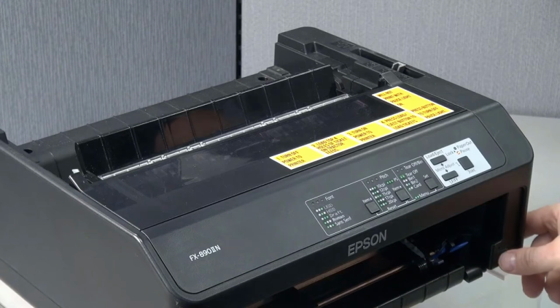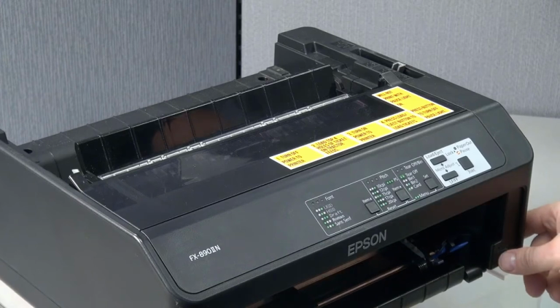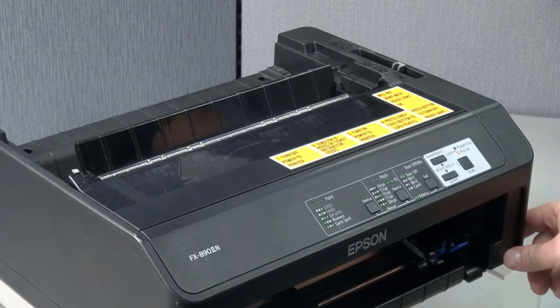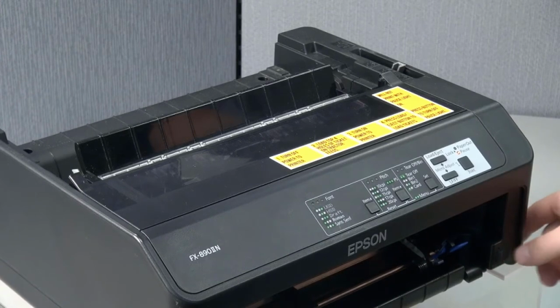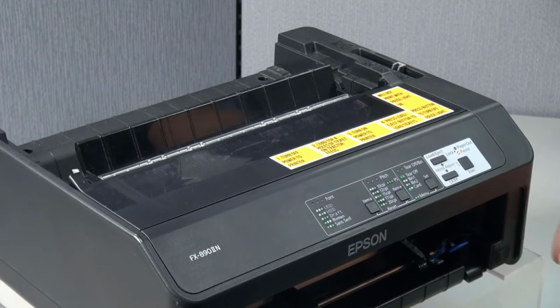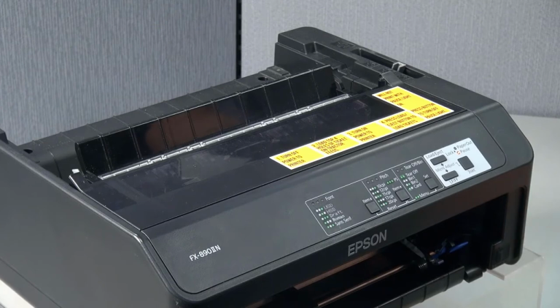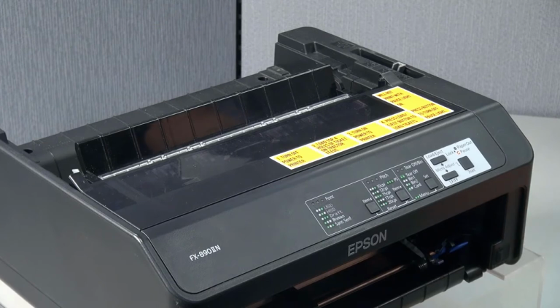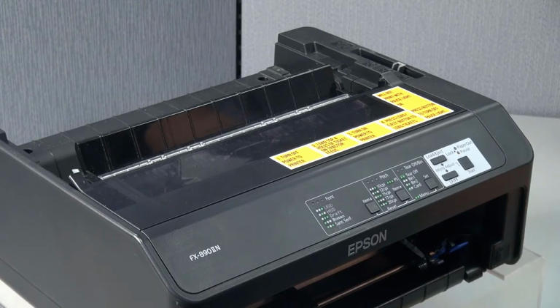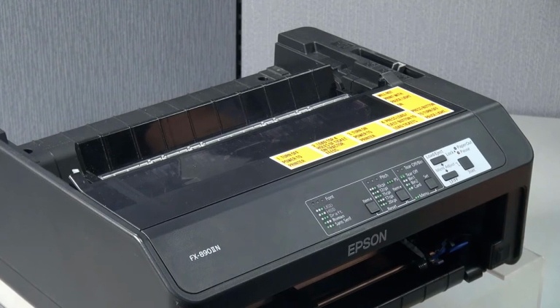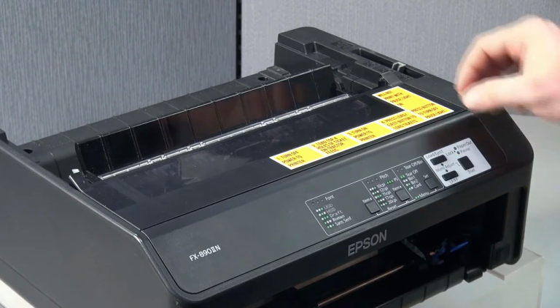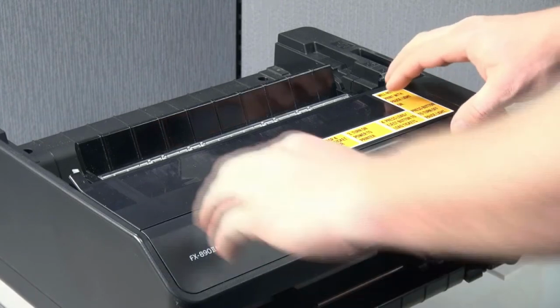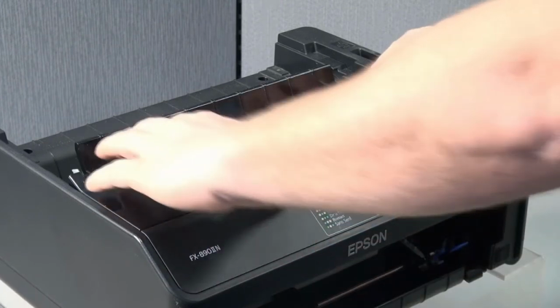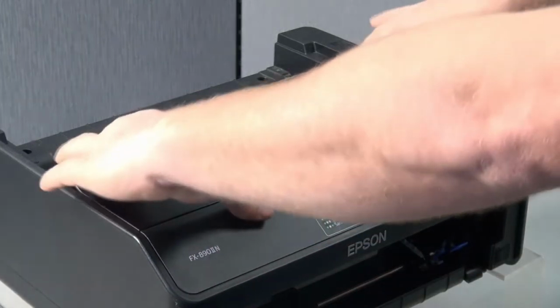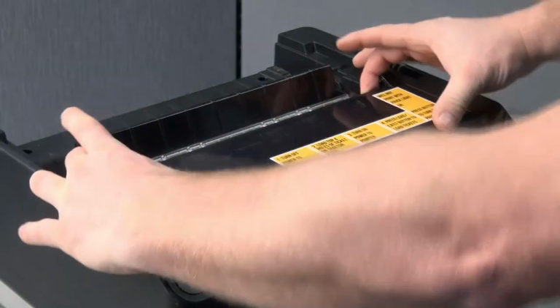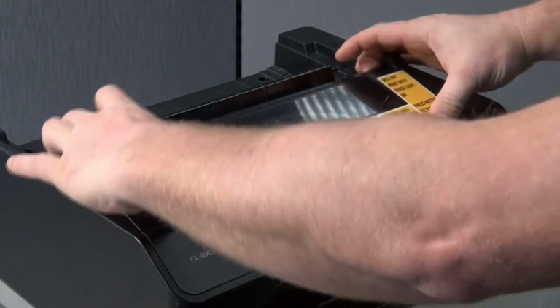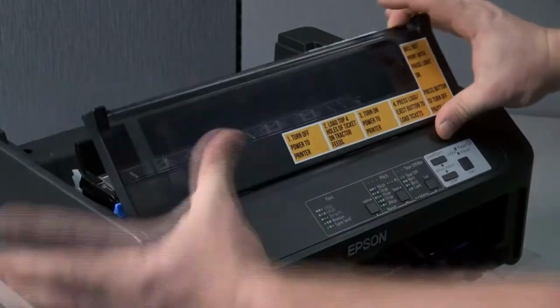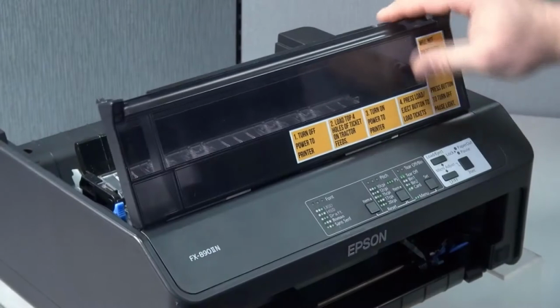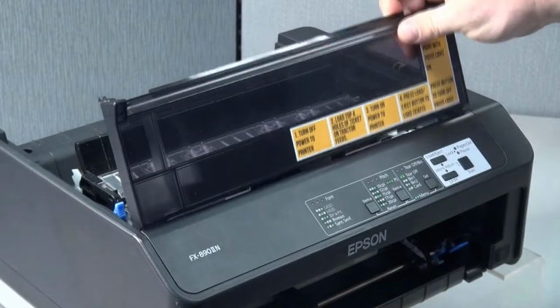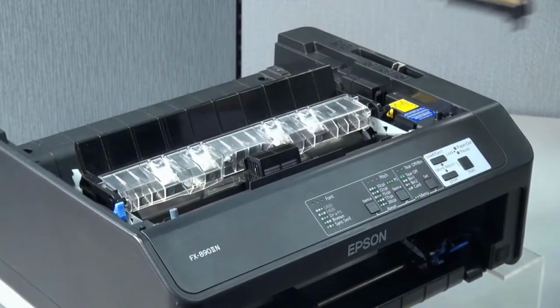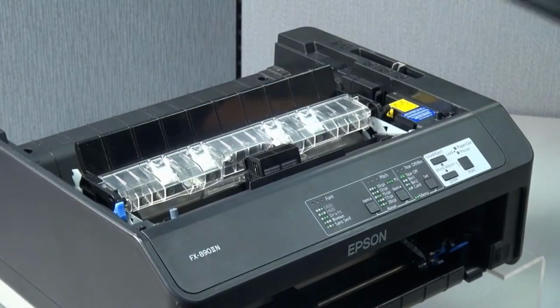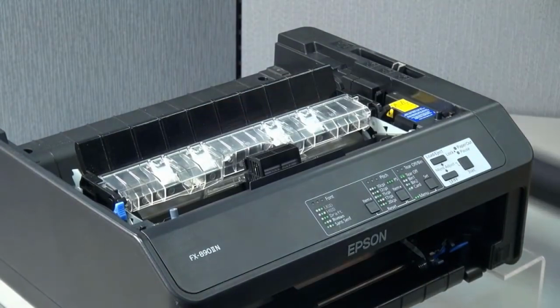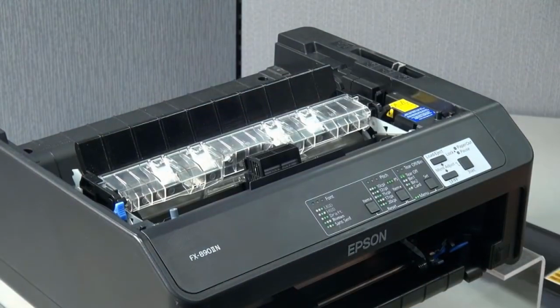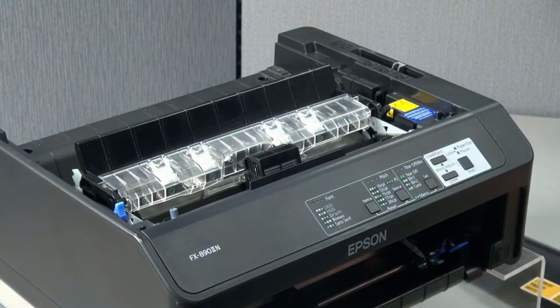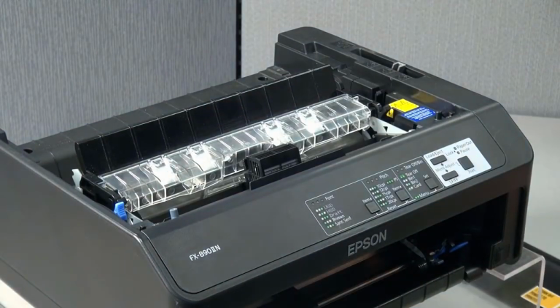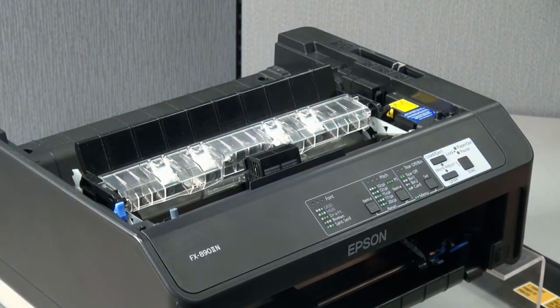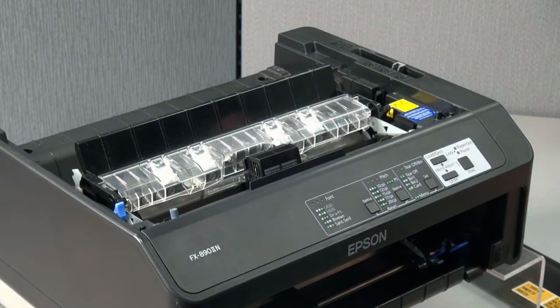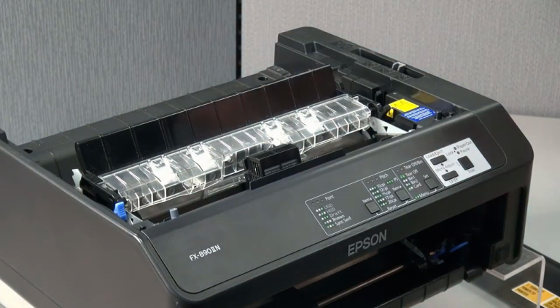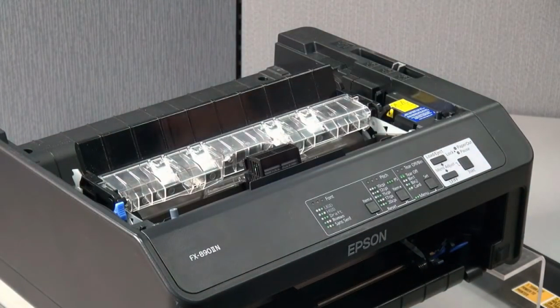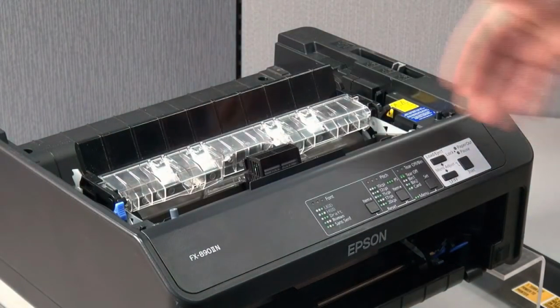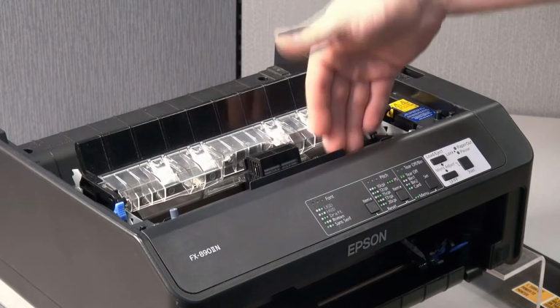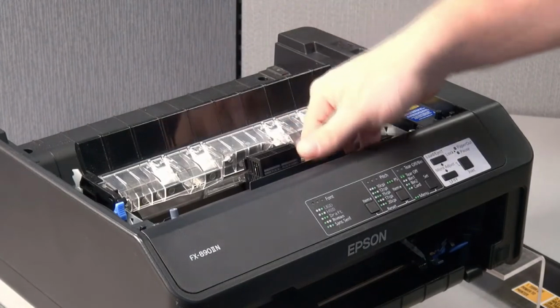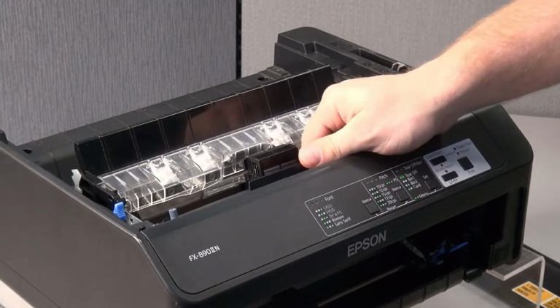First shut down the printer and then remove the top lid. It should just pop out if you pull from the top. Then you will be removing the ribbon. You should be able to put your hand in and with a little bit of force it will pop out as well.